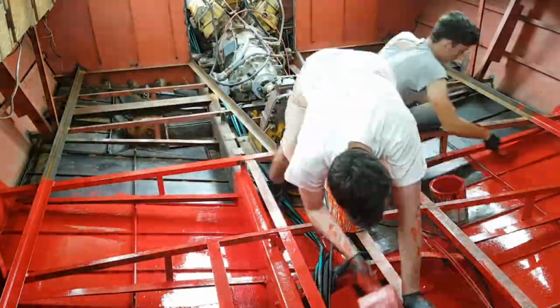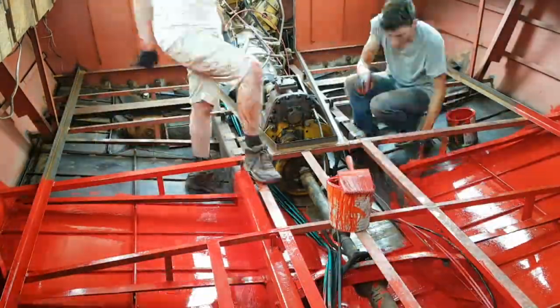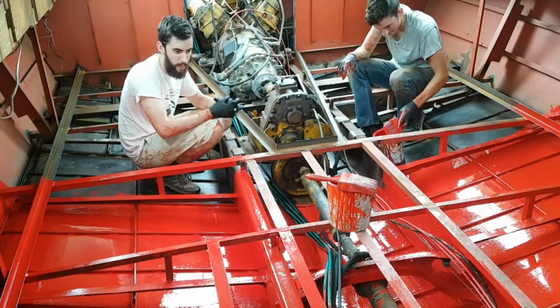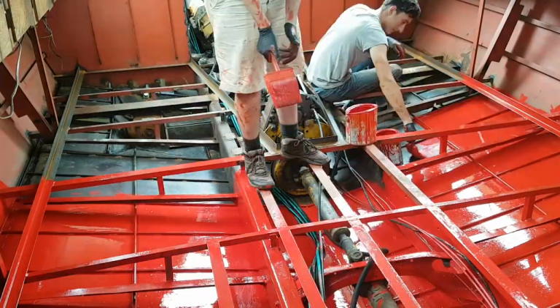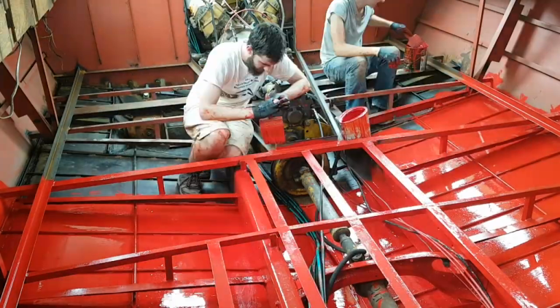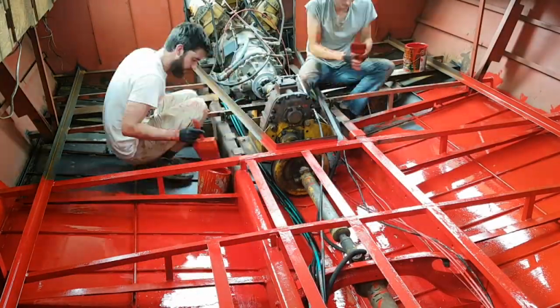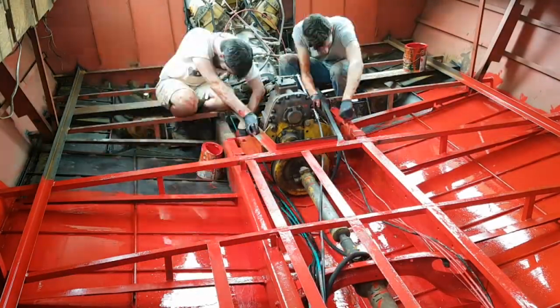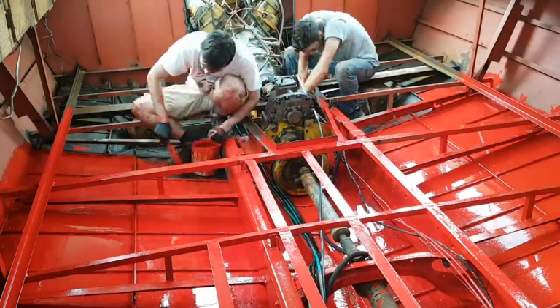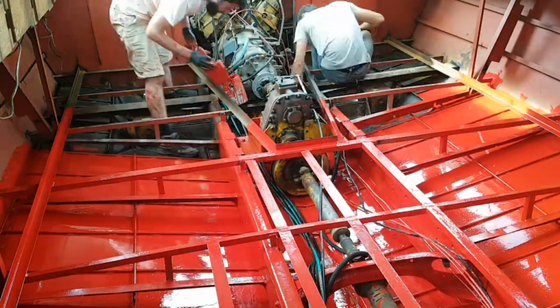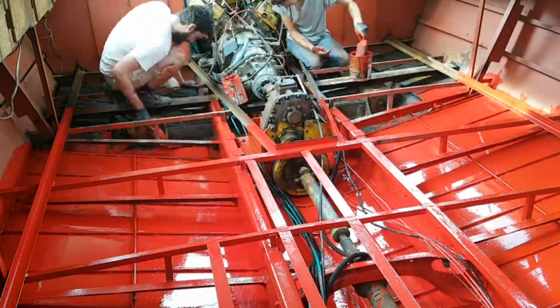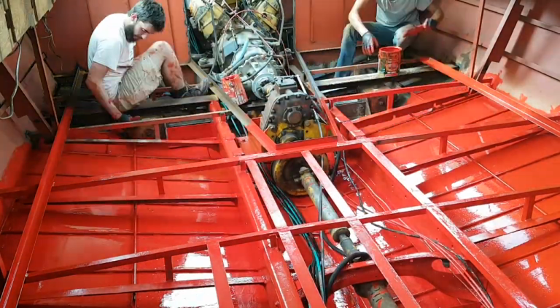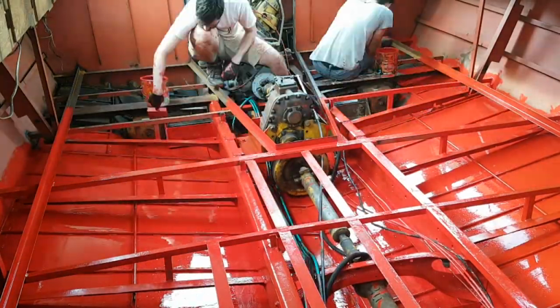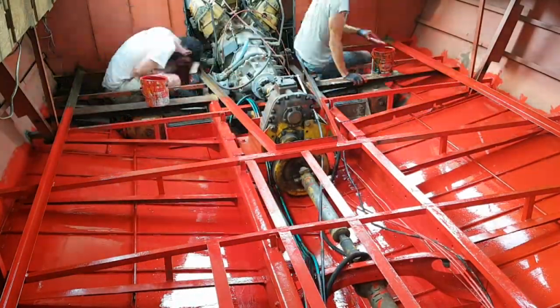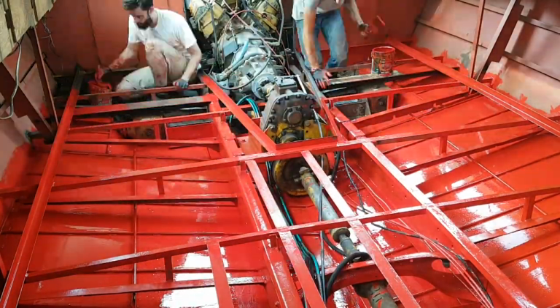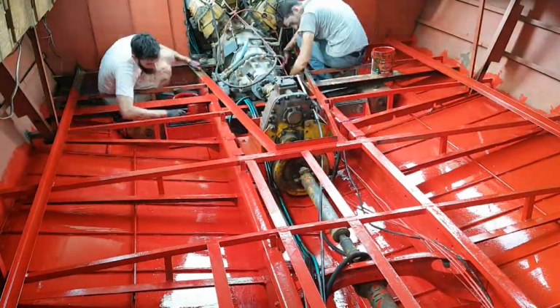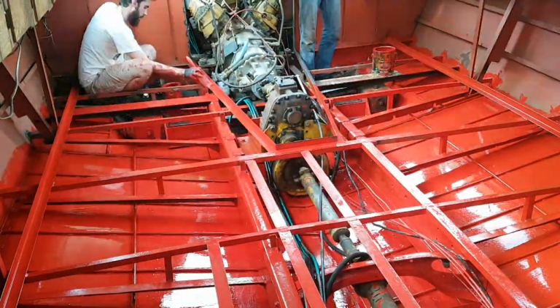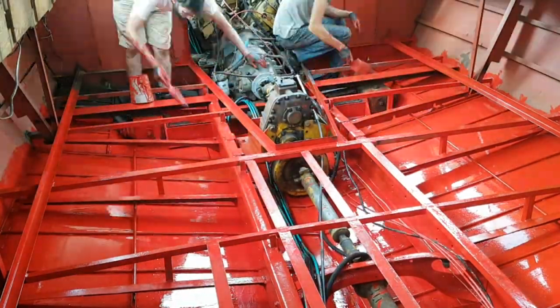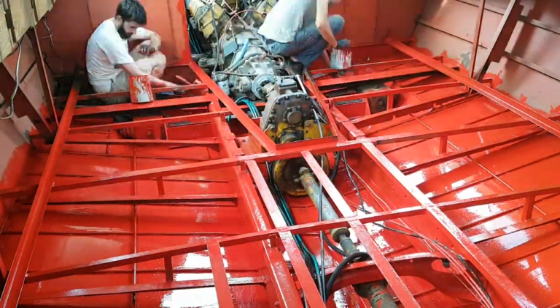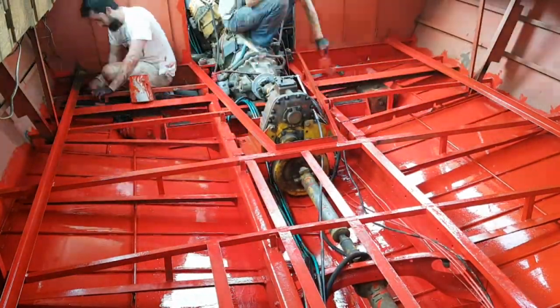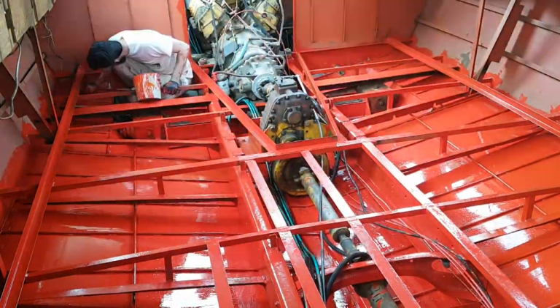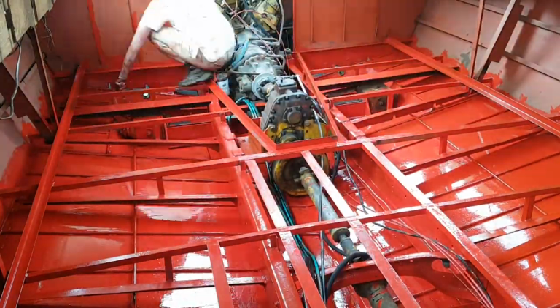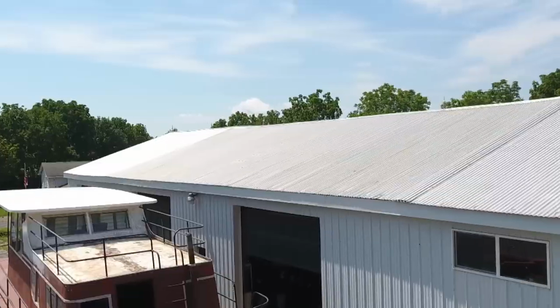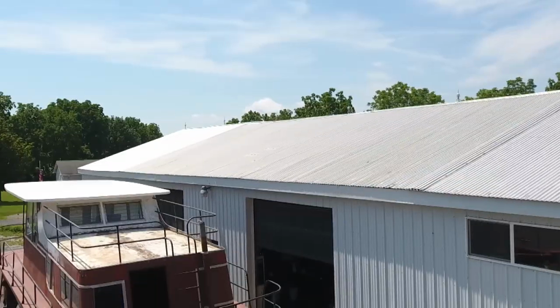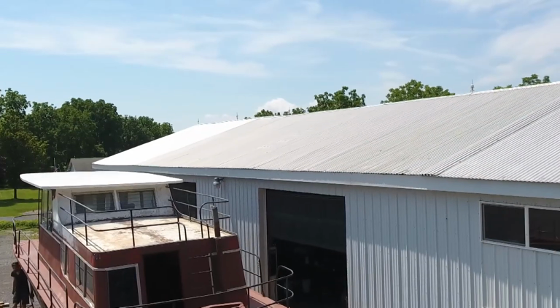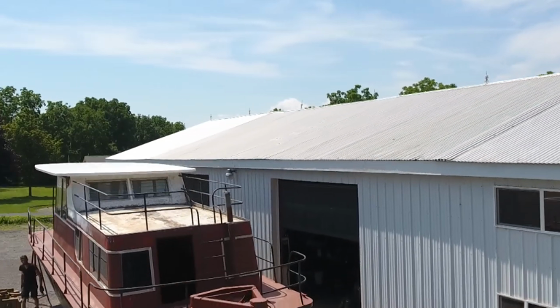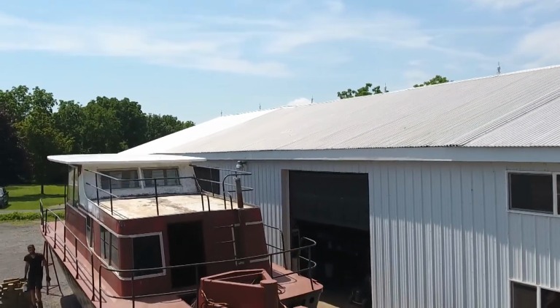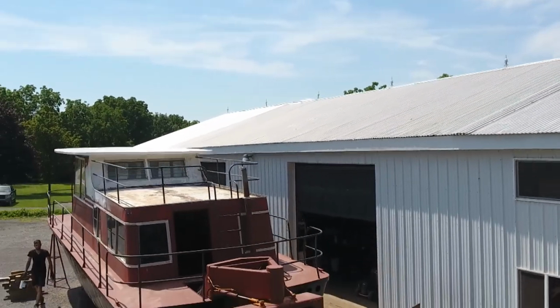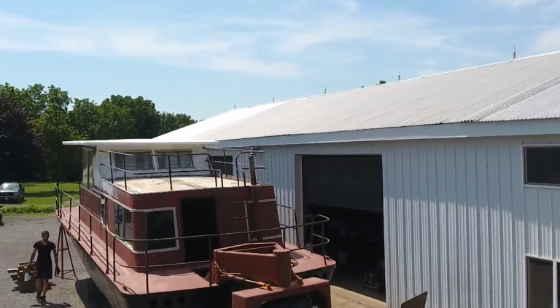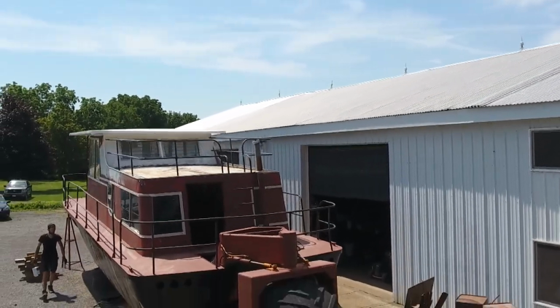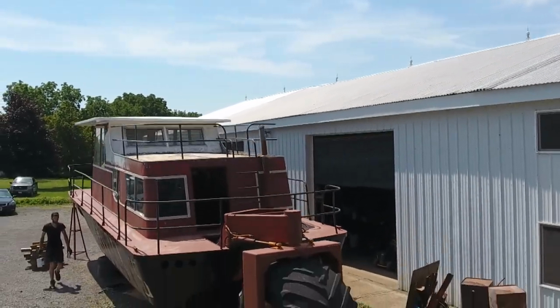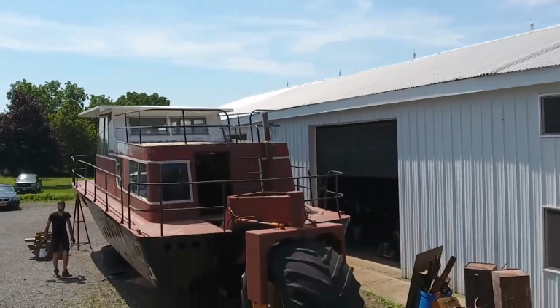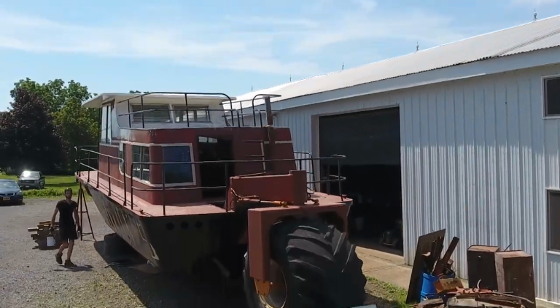It looks like a big clay thing. I'm going to get down on the ground — looks like we're all working together. All right, let's go, guys.